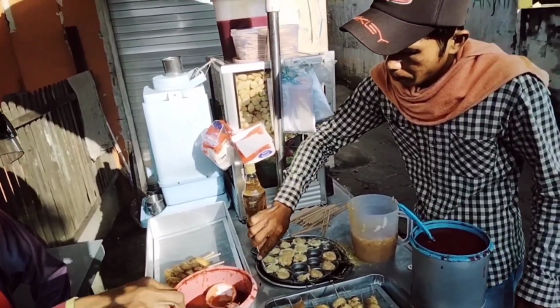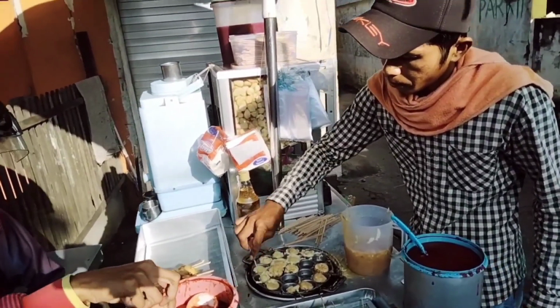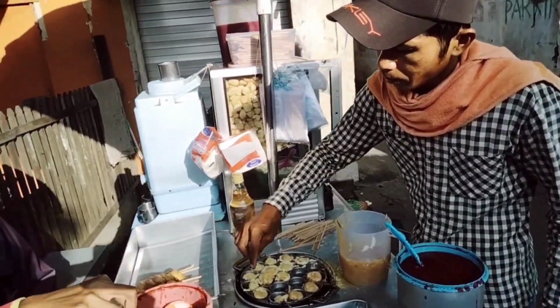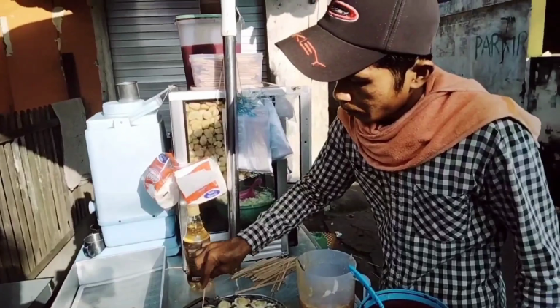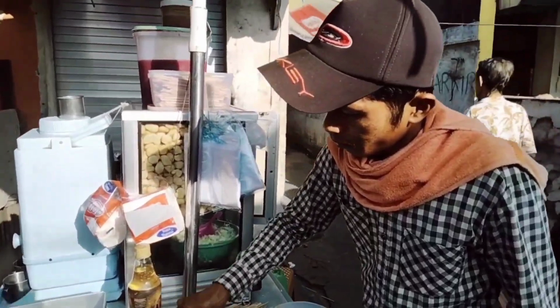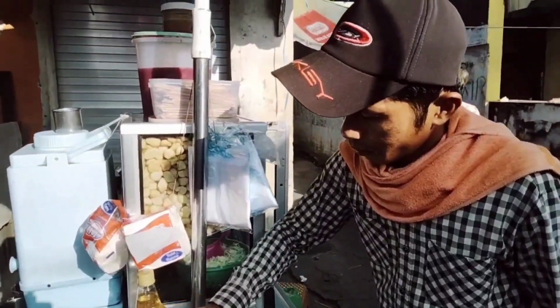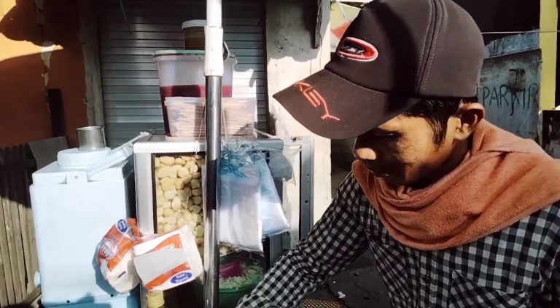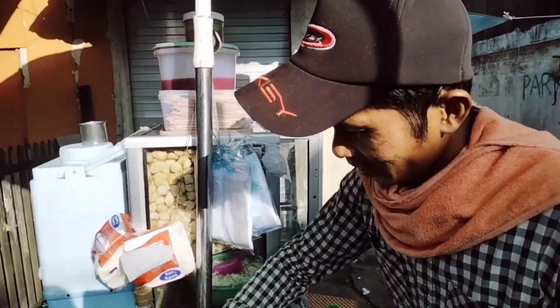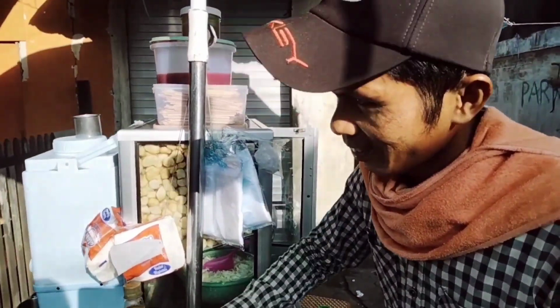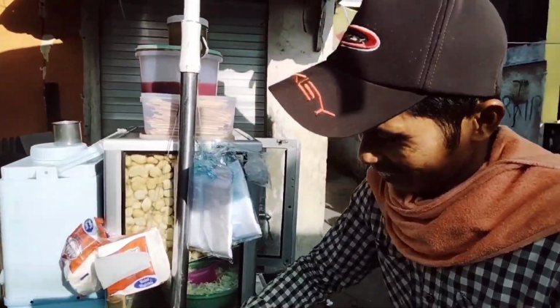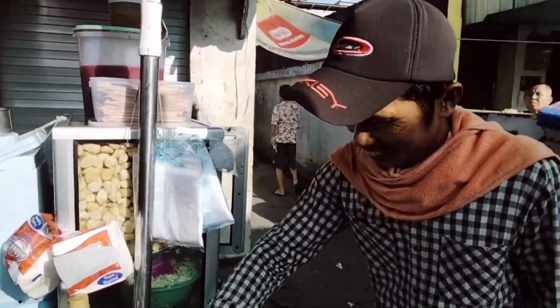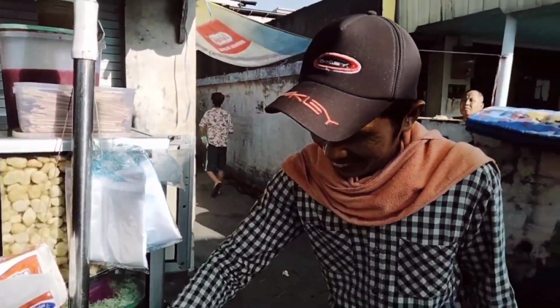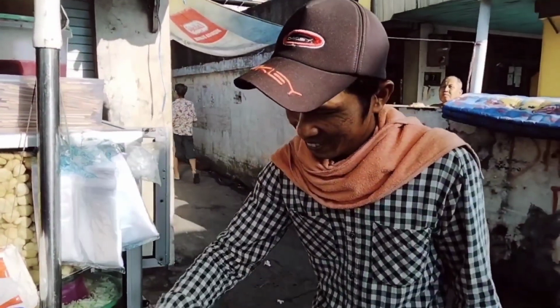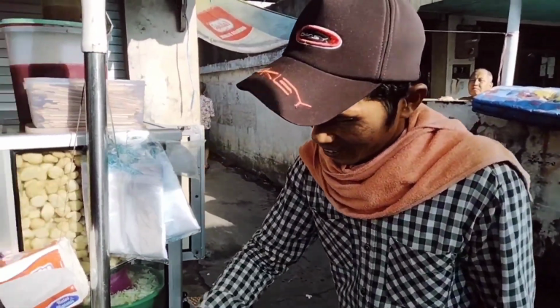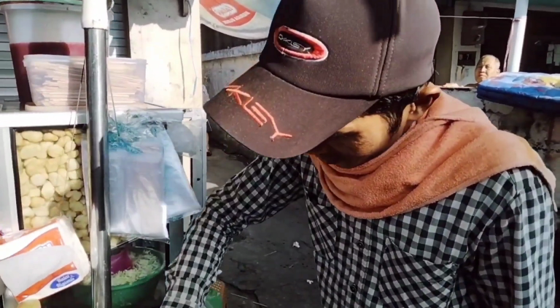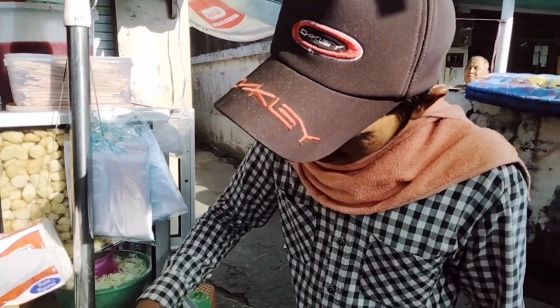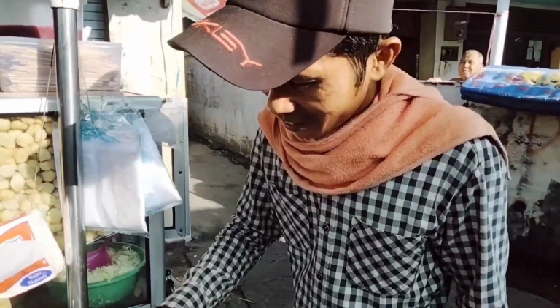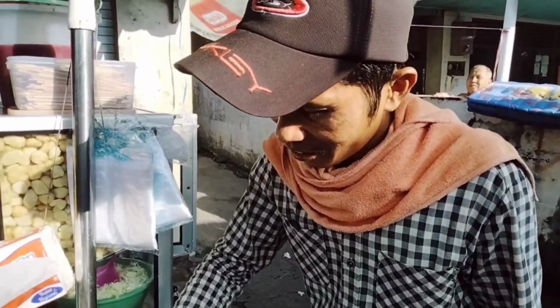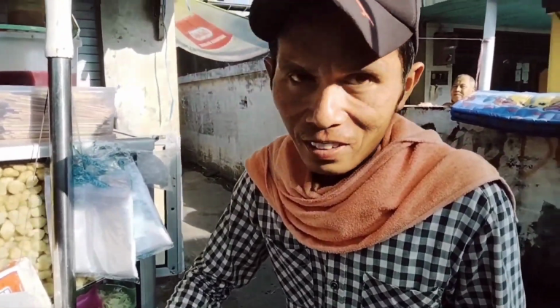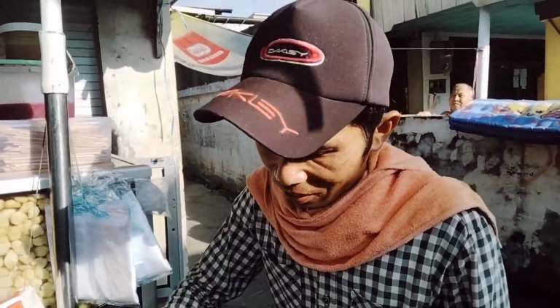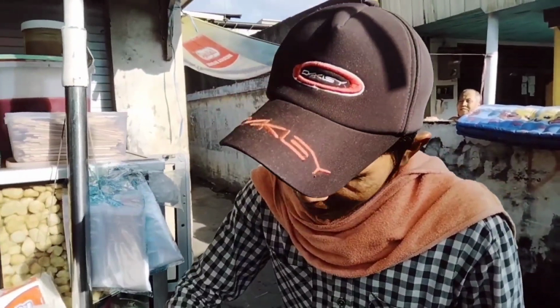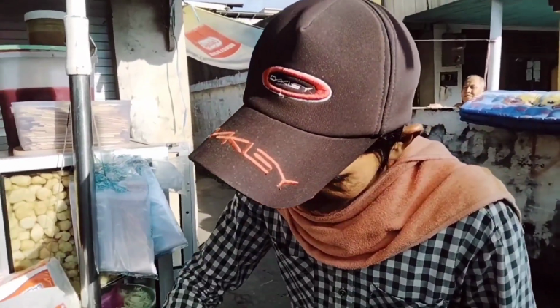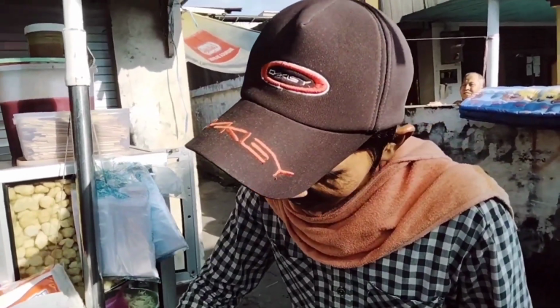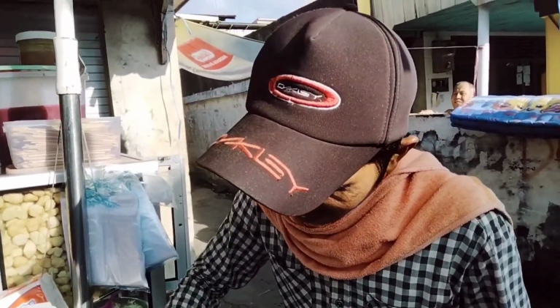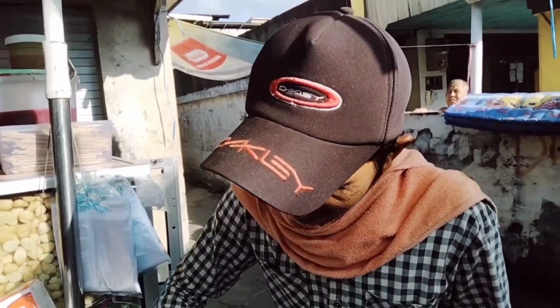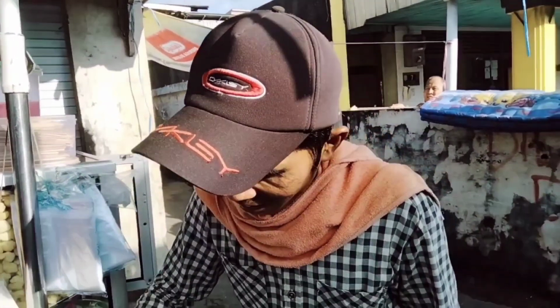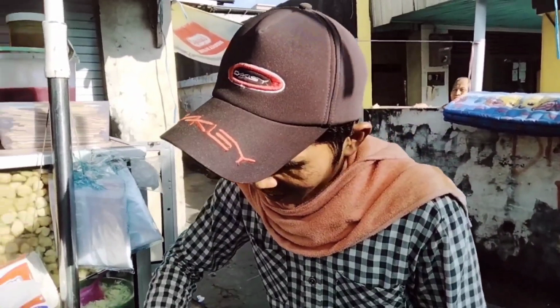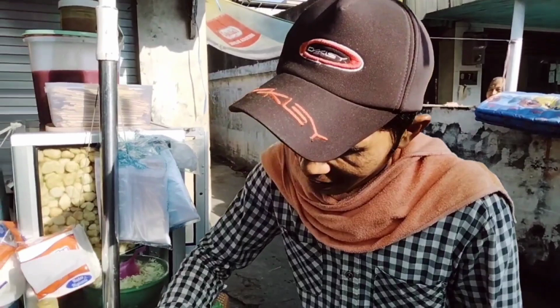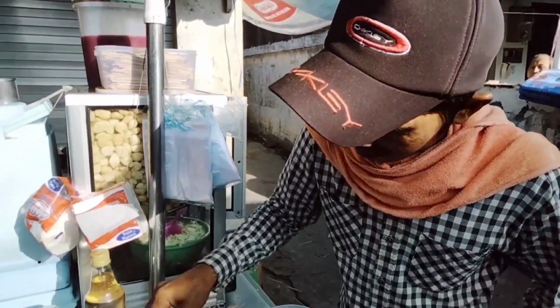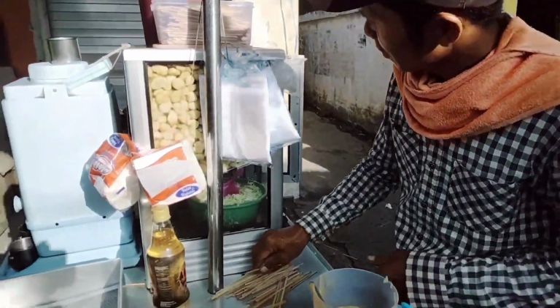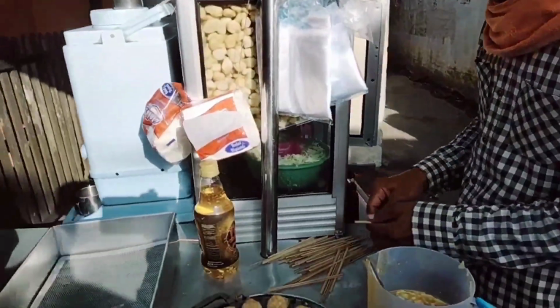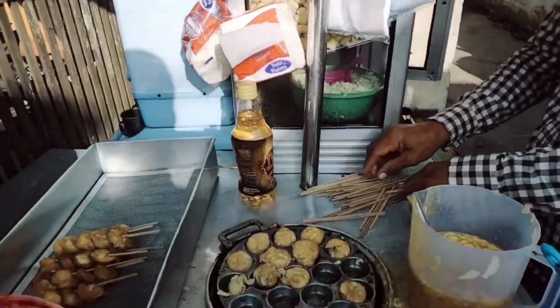Oke, saya mendekat dulu dengan yang jualannya, kita ajak ngobrol. Halo Paman, selamat pagi! Wah, lagi asik nih ya. Siapa namanya, Paman? Namanya Petran — oh, Pak Saran. Ini apa namanya nih?